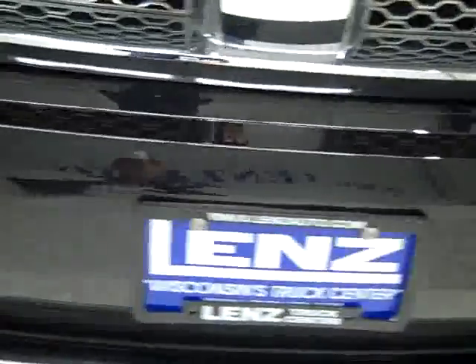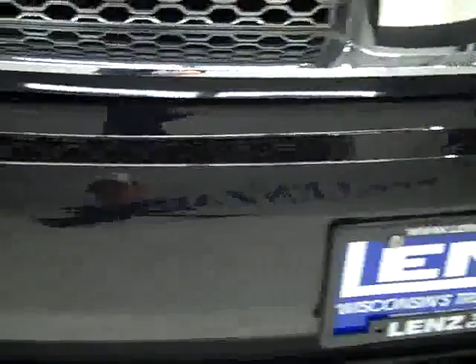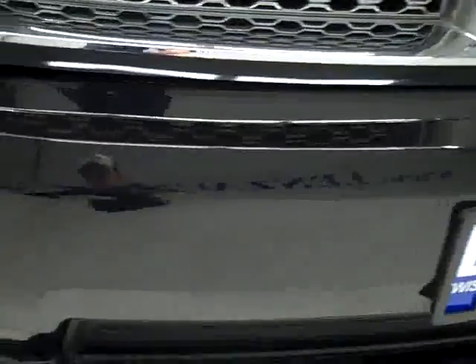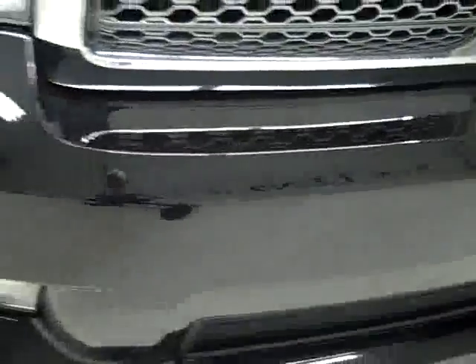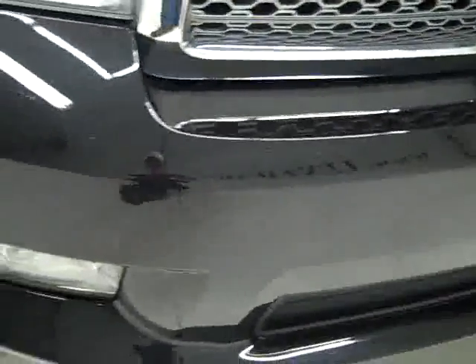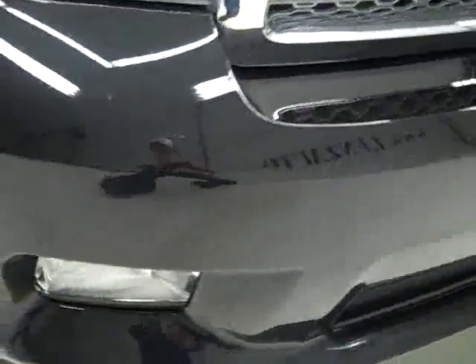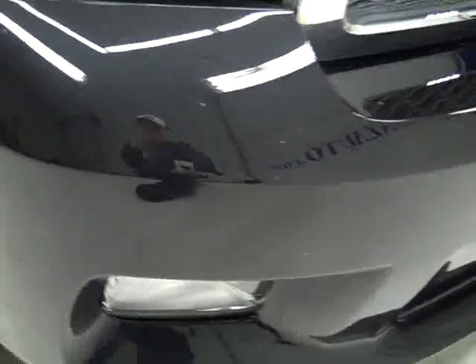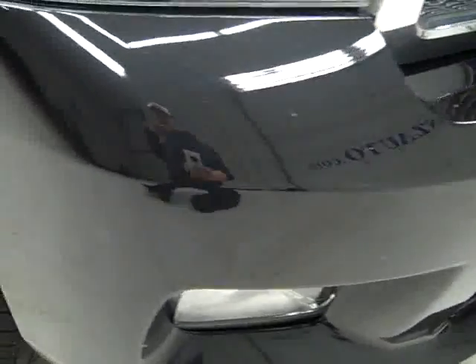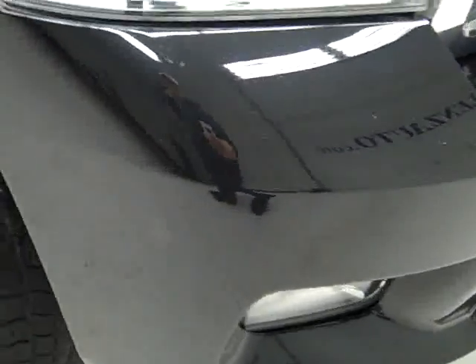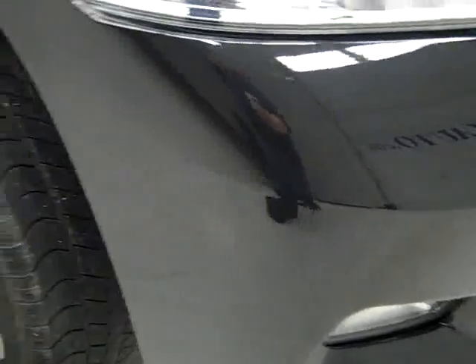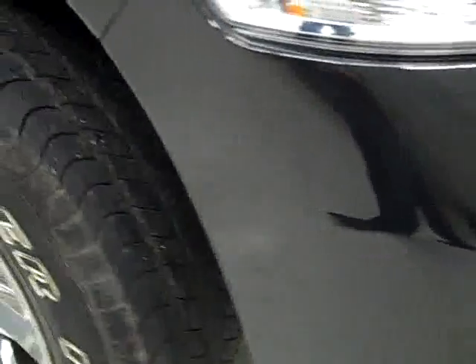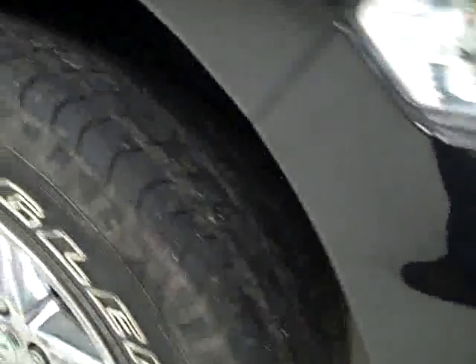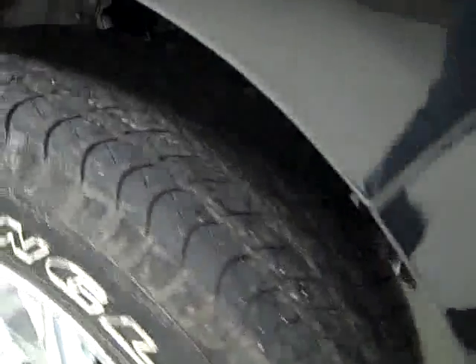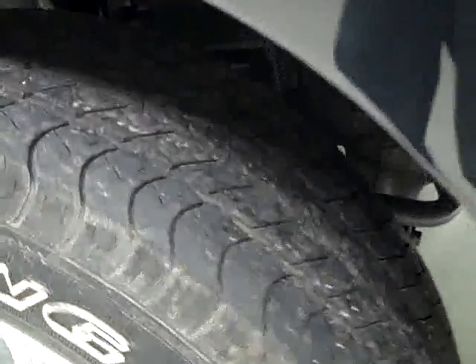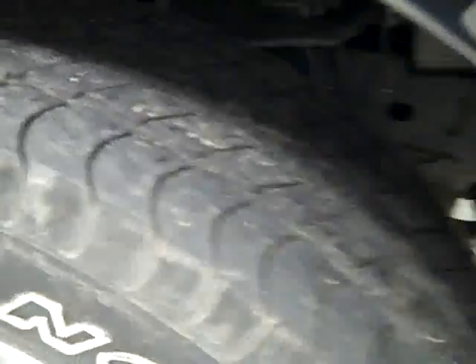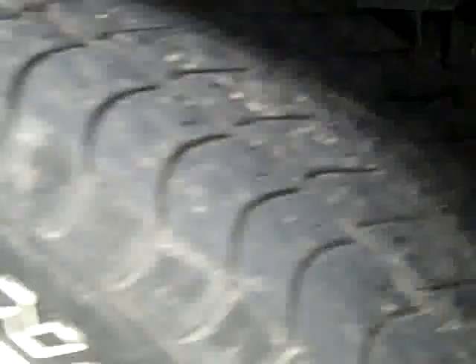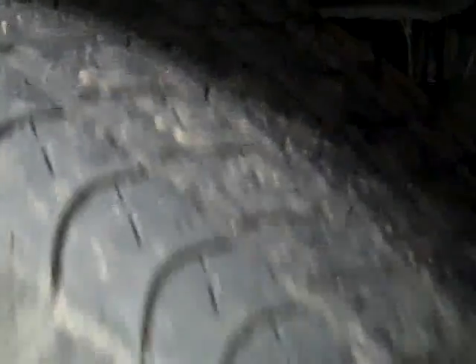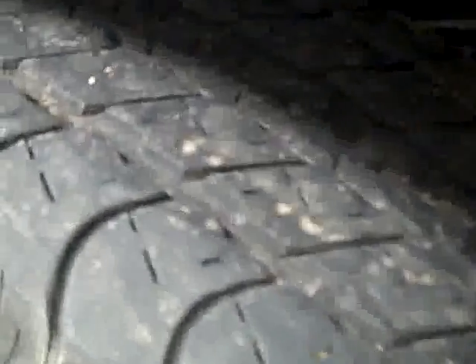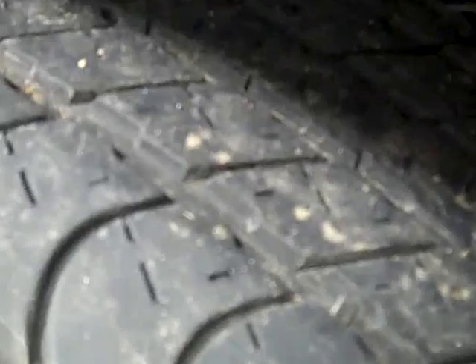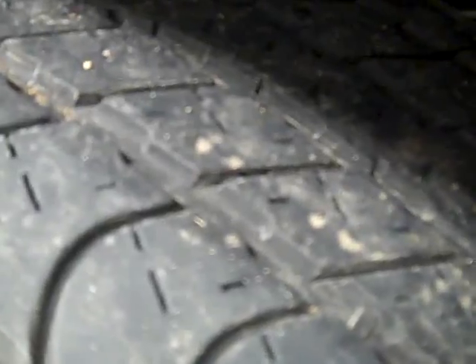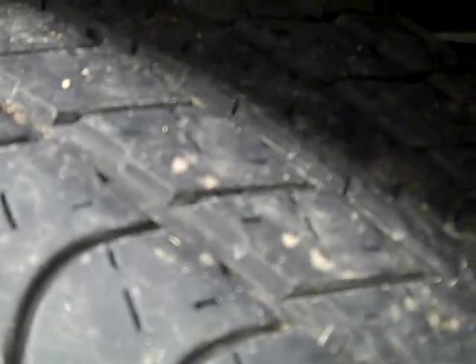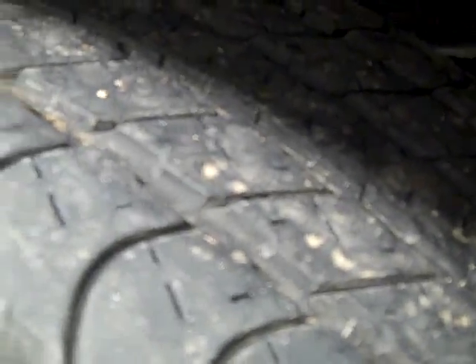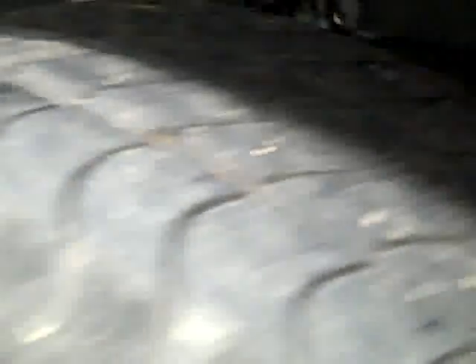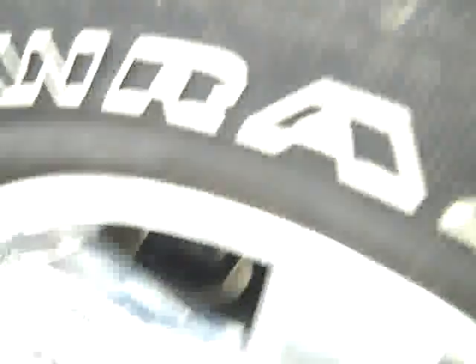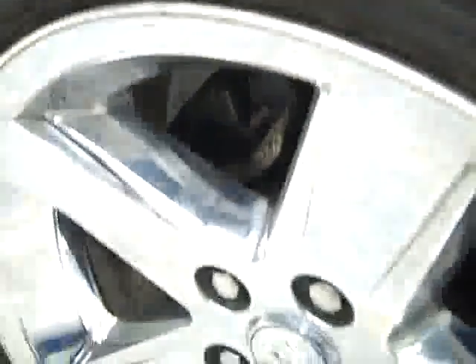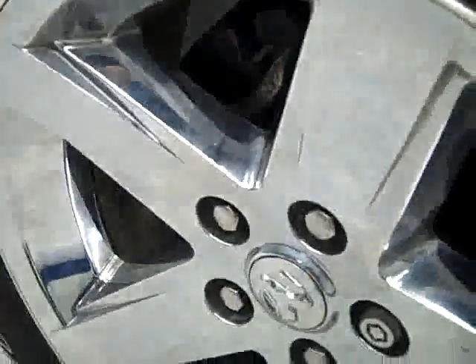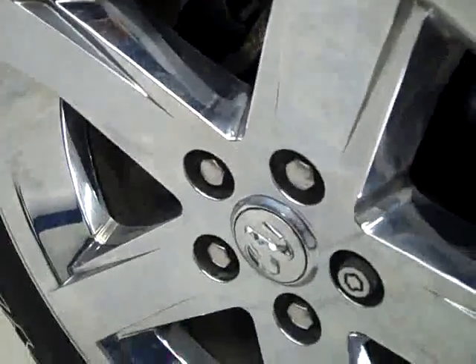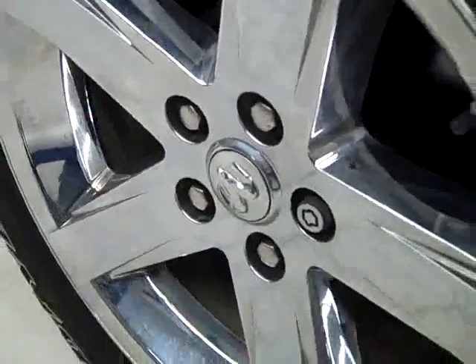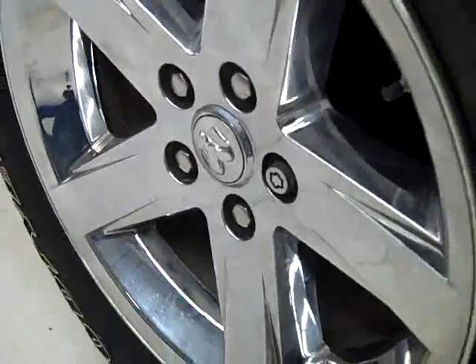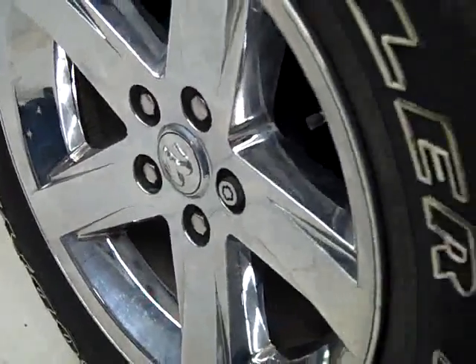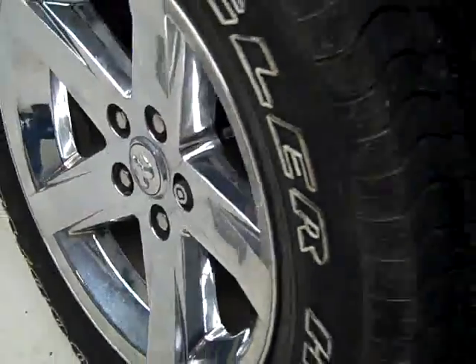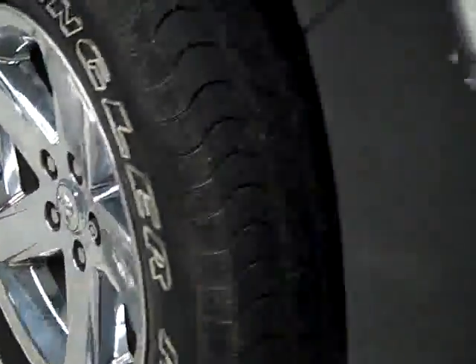Factory fog lights, no dents, dings, scuffs, or scratches in the front bumper. Goodyear Wrangler HP 20 inch tires with a little under half the tread left. Factory 20 inch alloy rims with the chrome covers.